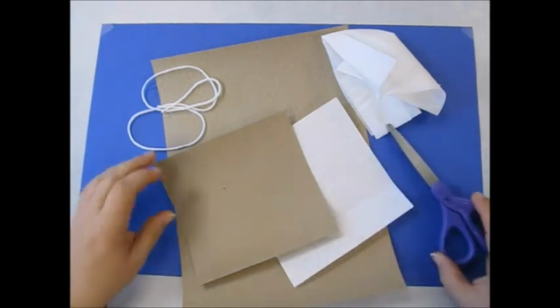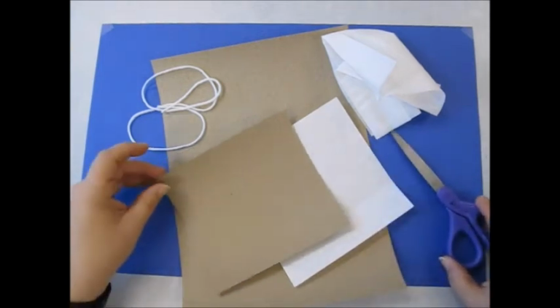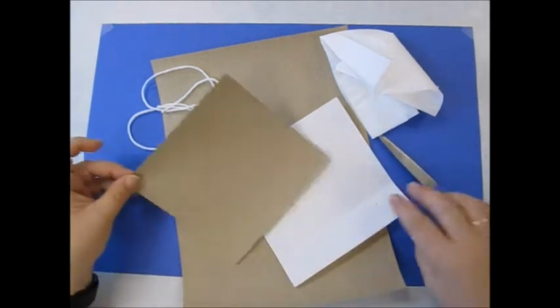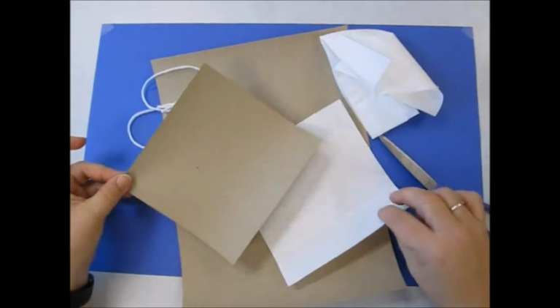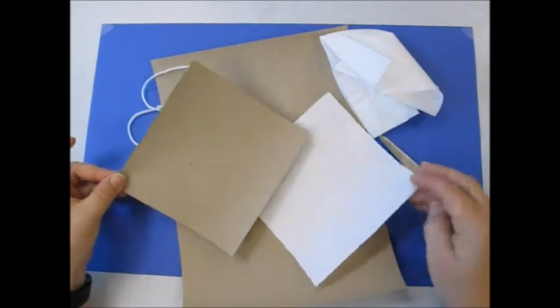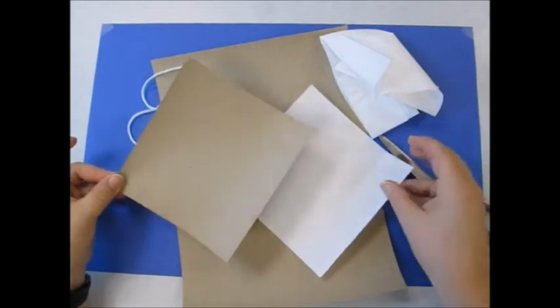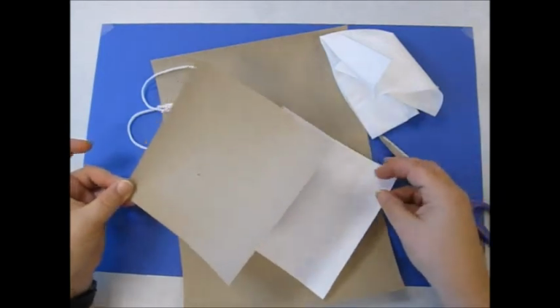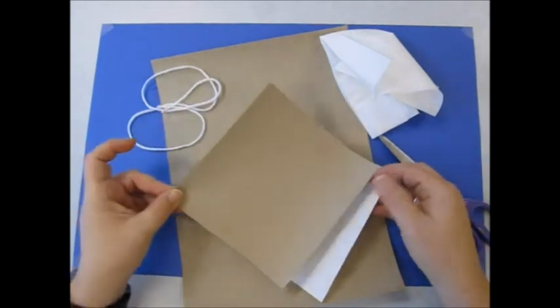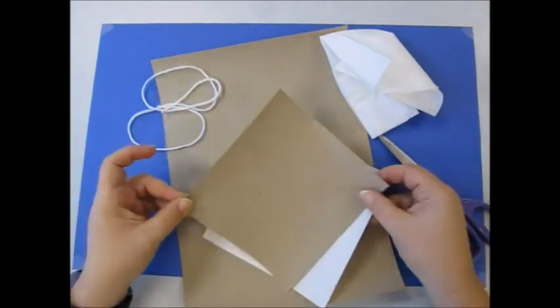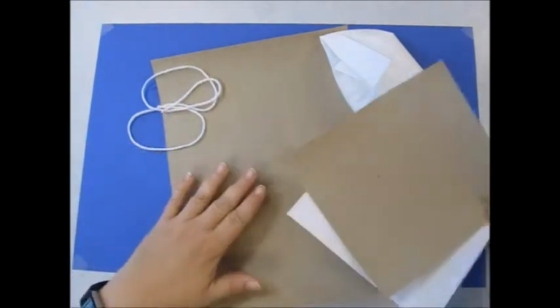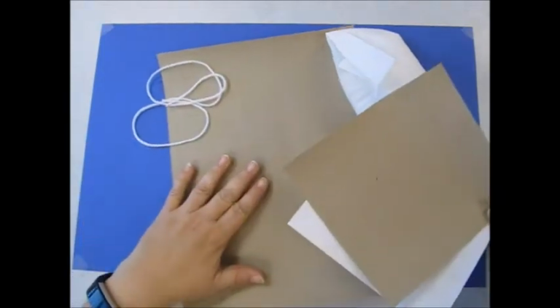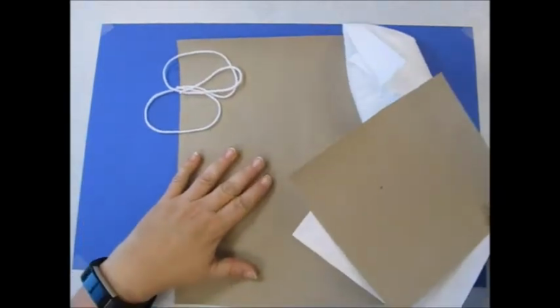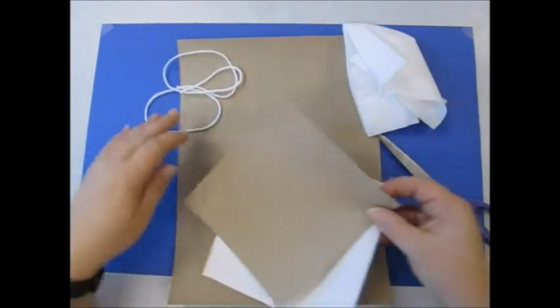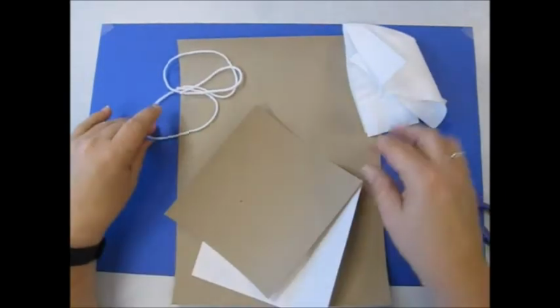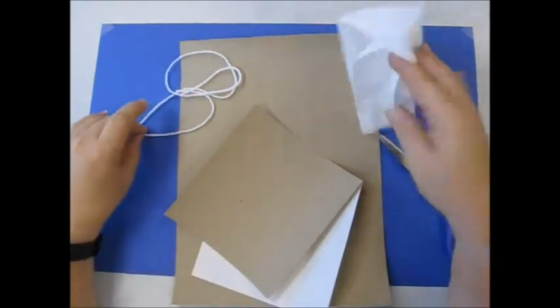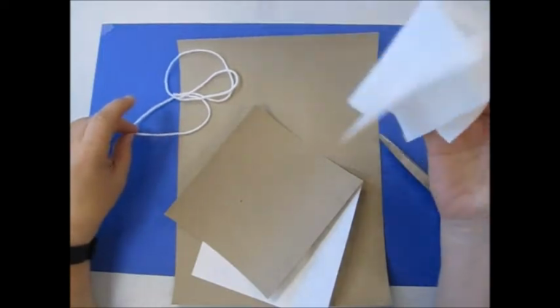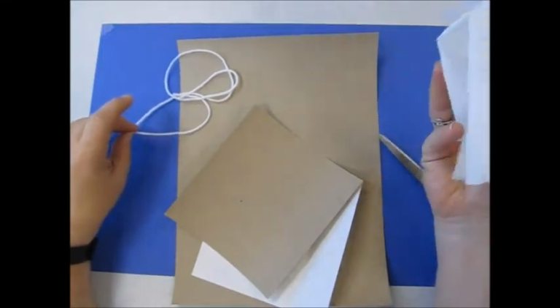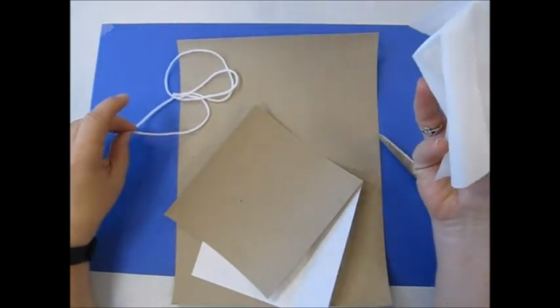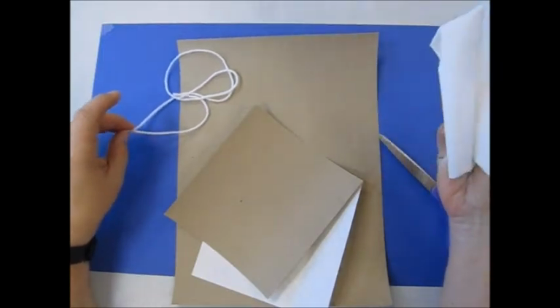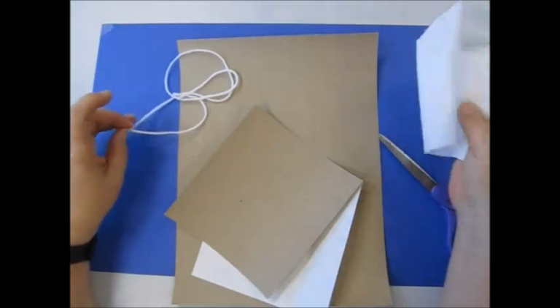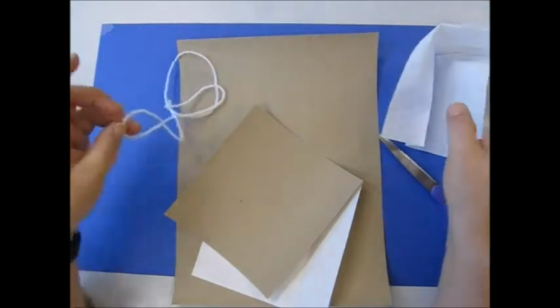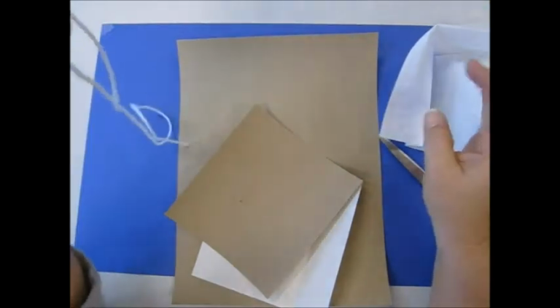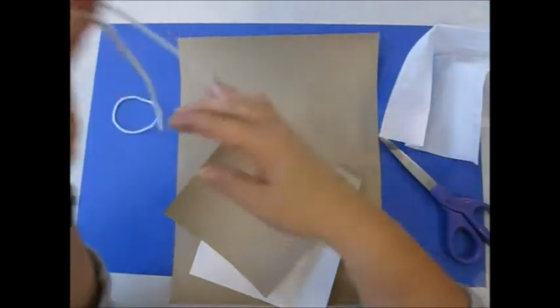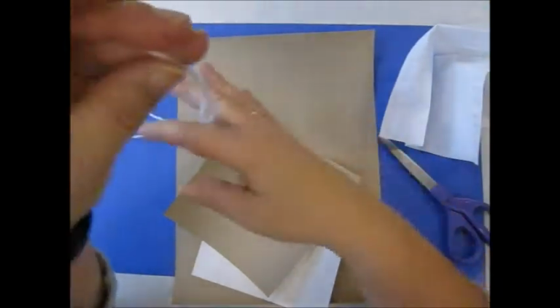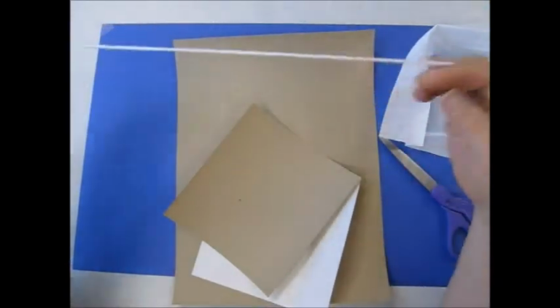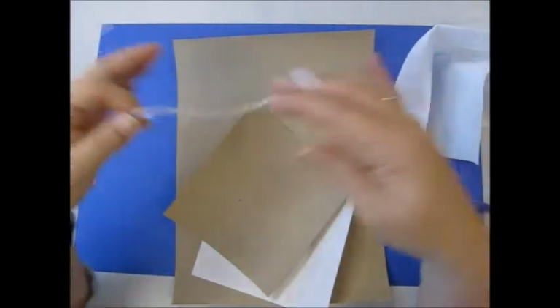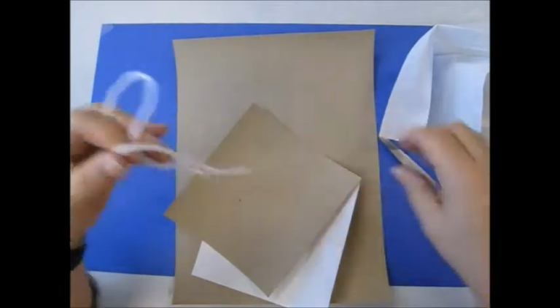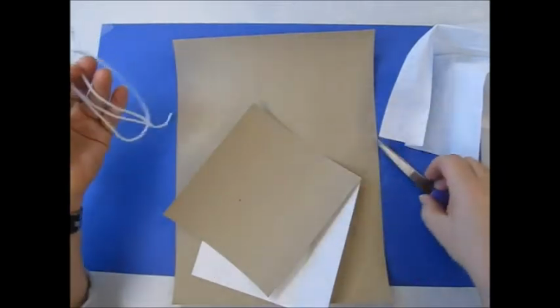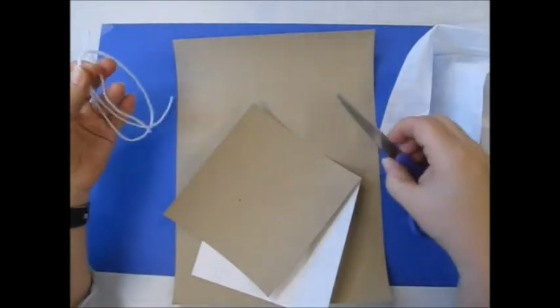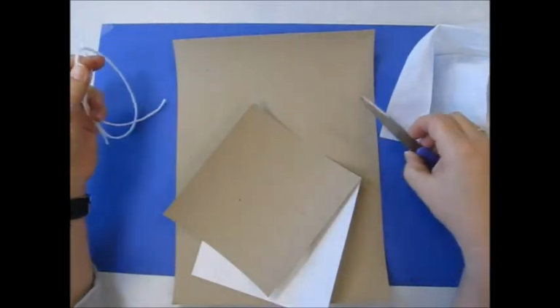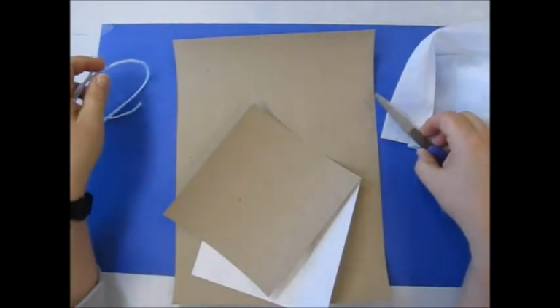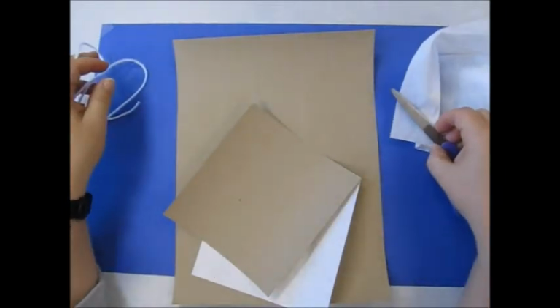In your packet I gave you a small piece of white and brown and a large piece of brown. You will also need to add a Kleenex or a tissue. I also gave you a piece of yarn which you're going to cut into three pieces.